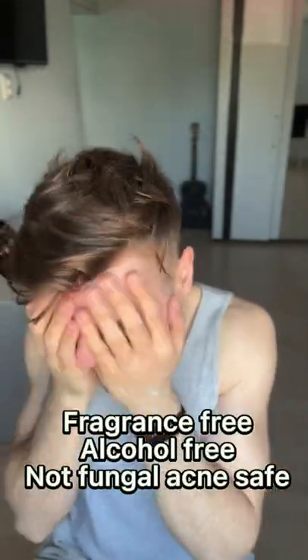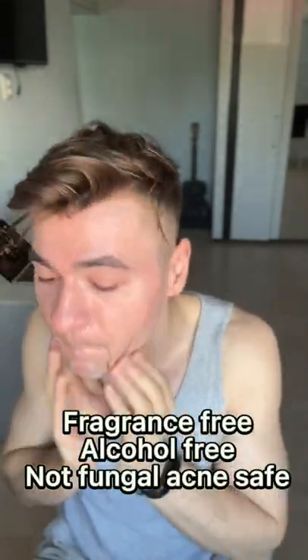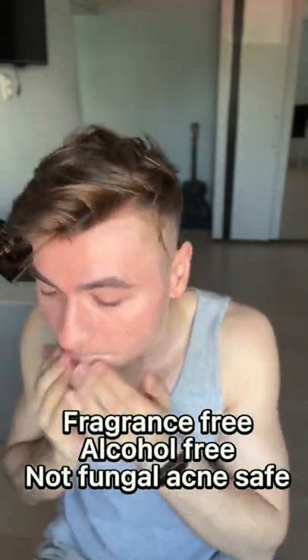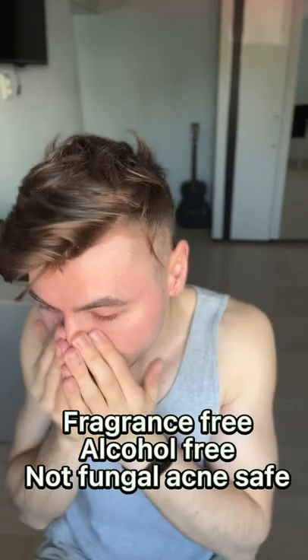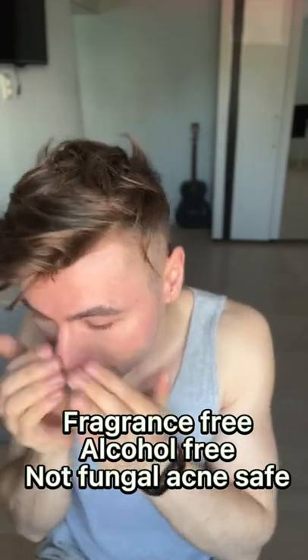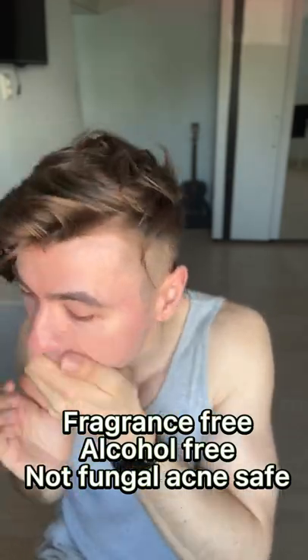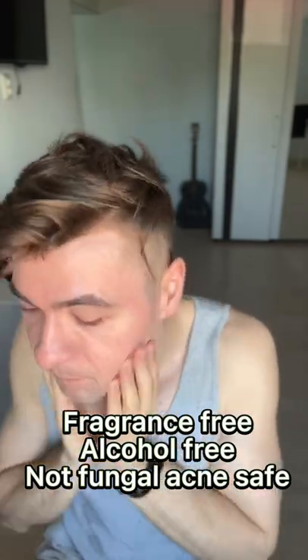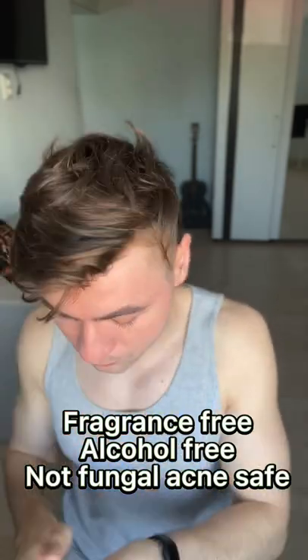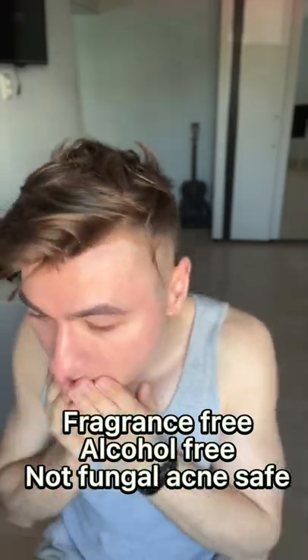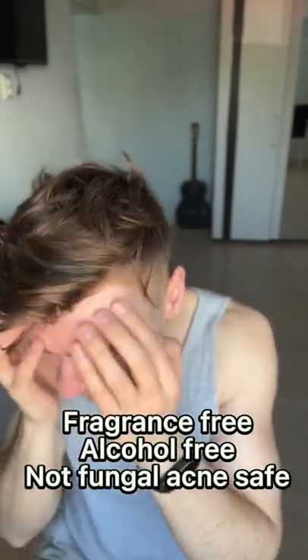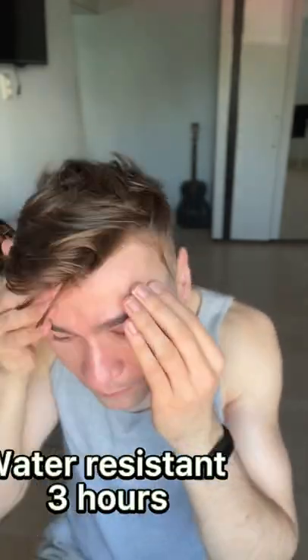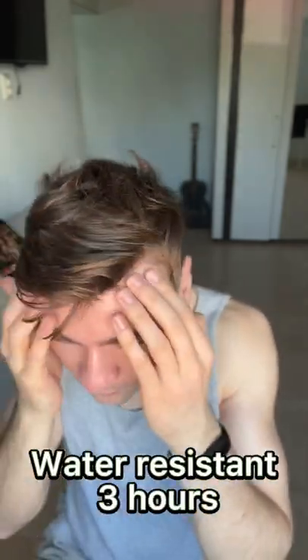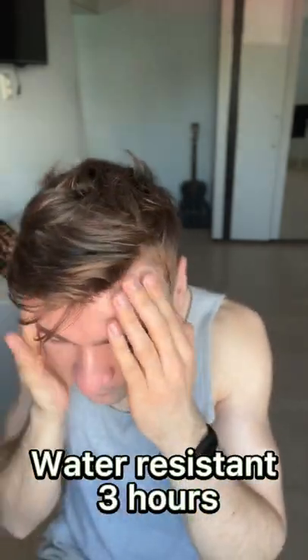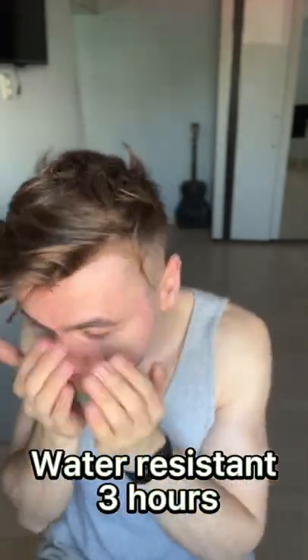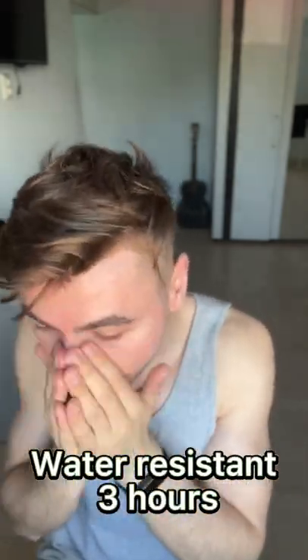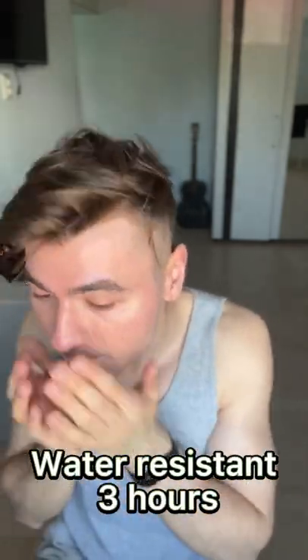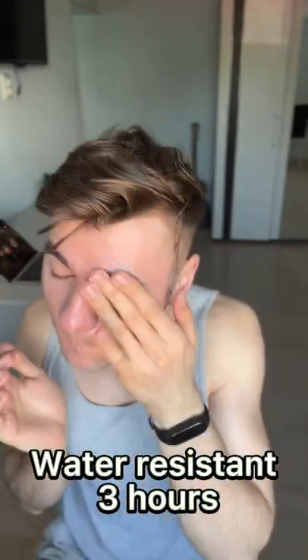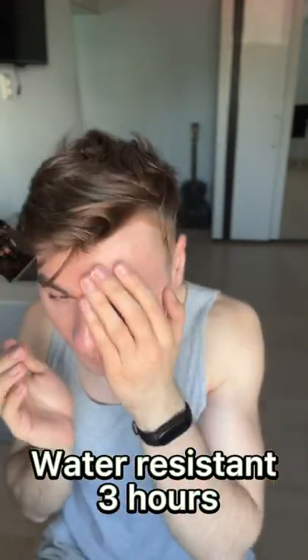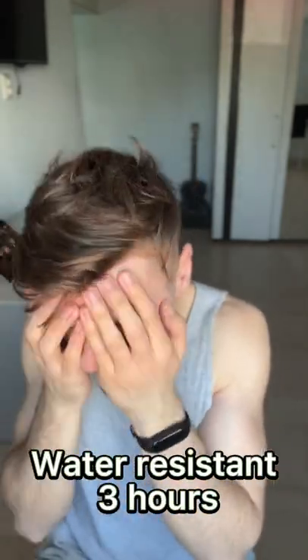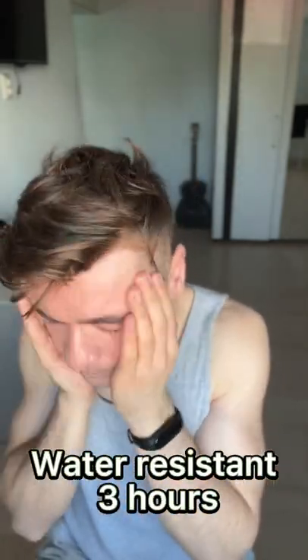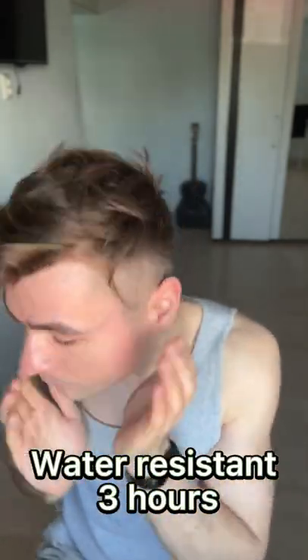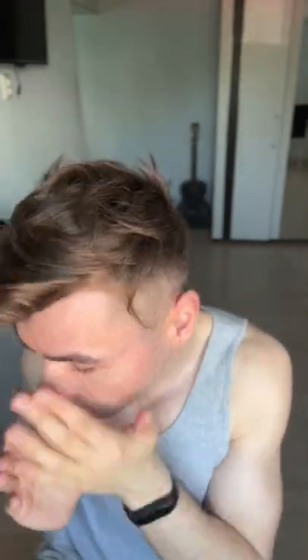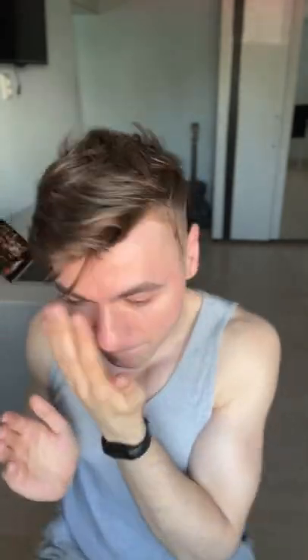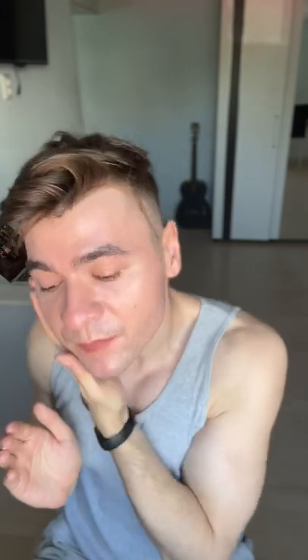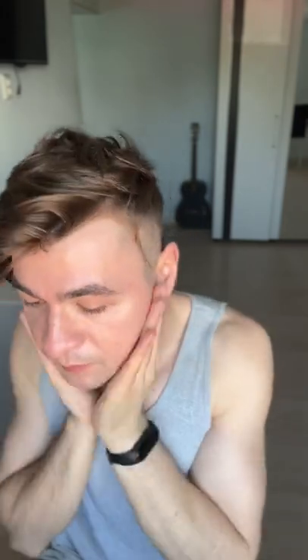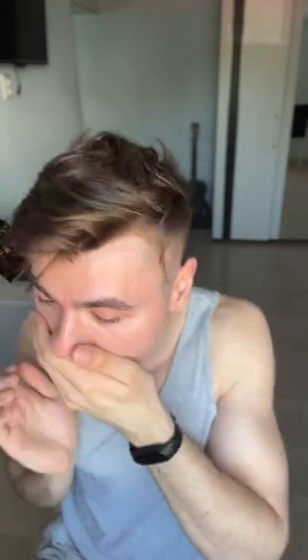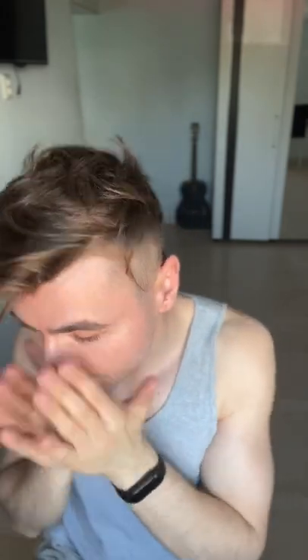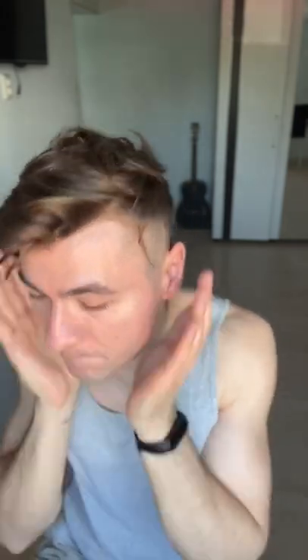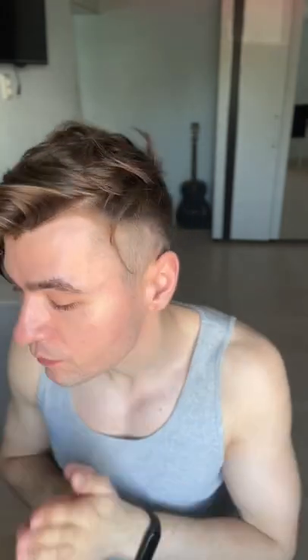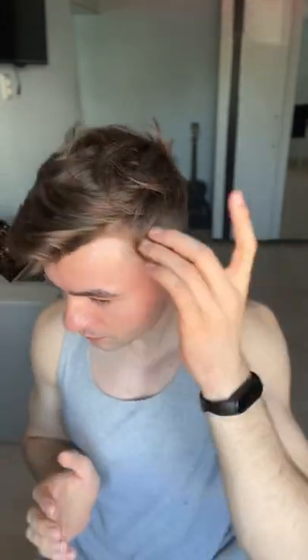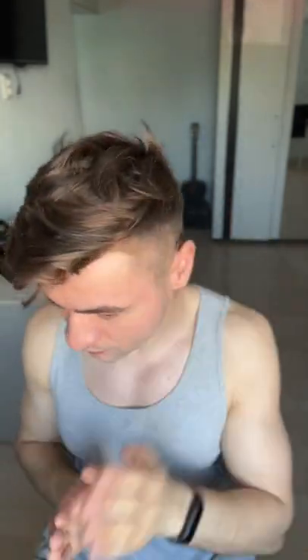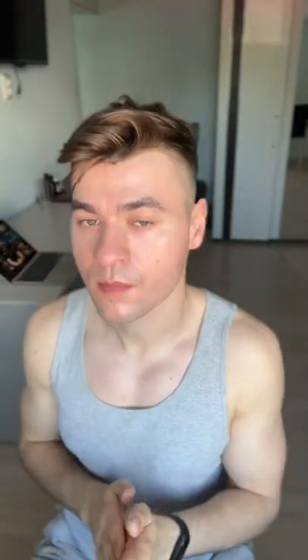It's fragrance-free and alcohol-free, but not von Gluckney safe. It comes out like a thick cream that feels very moisturizing on the skin, though not the easiest to spread.